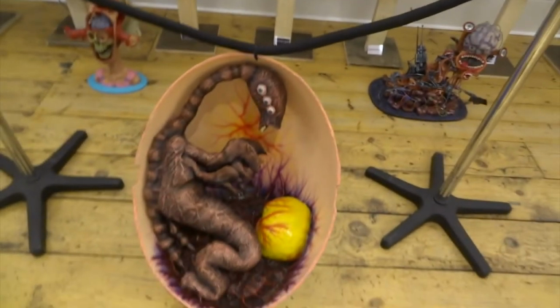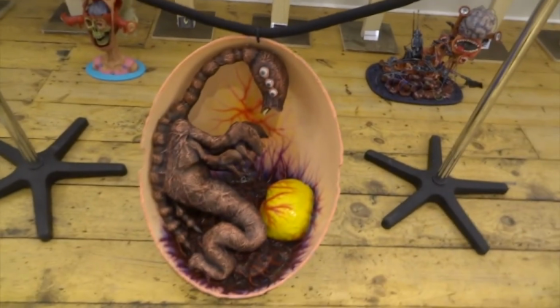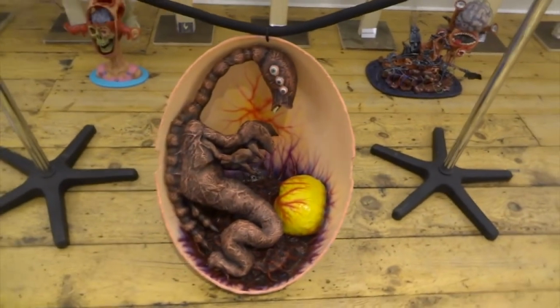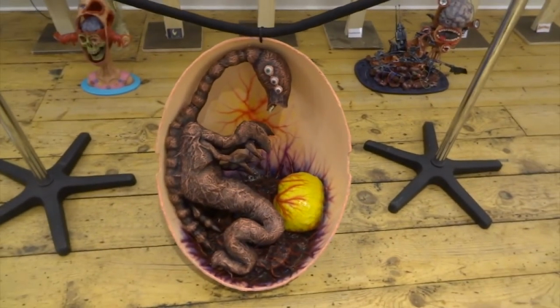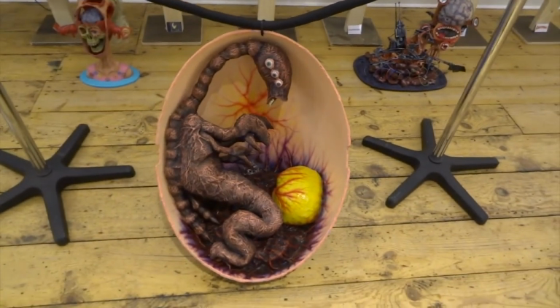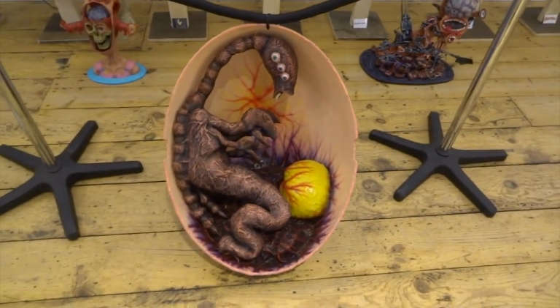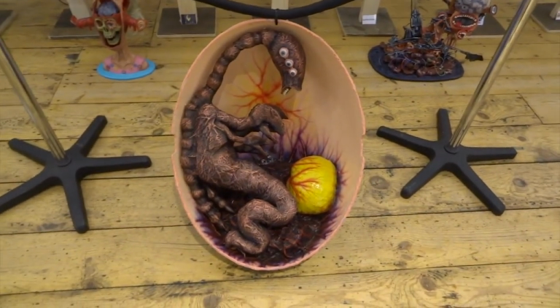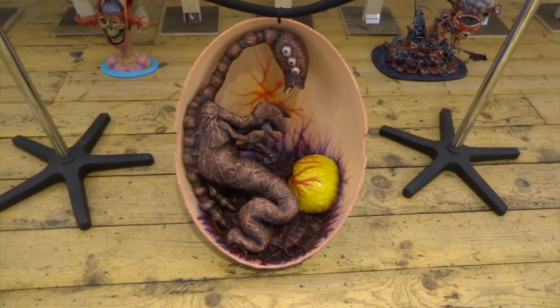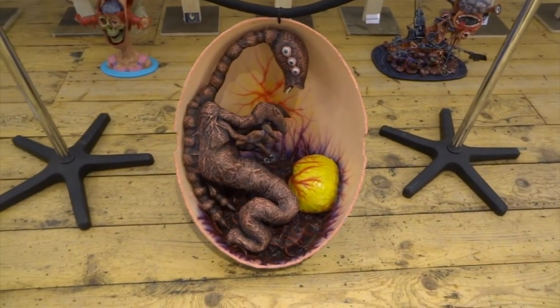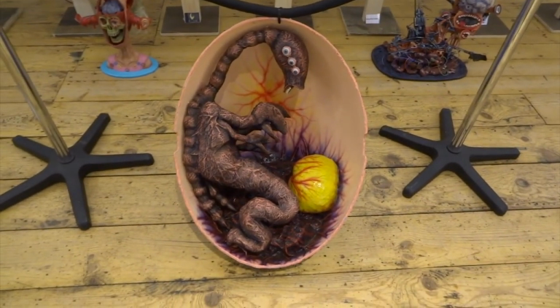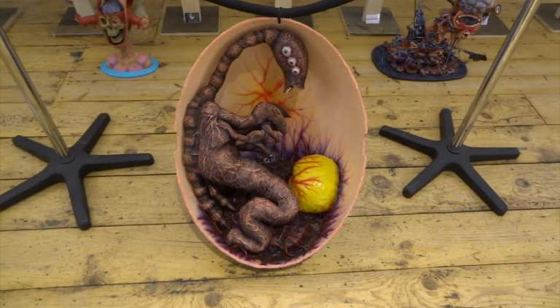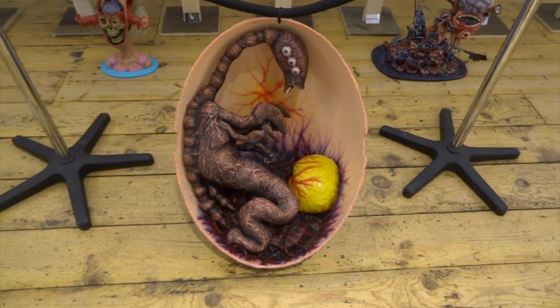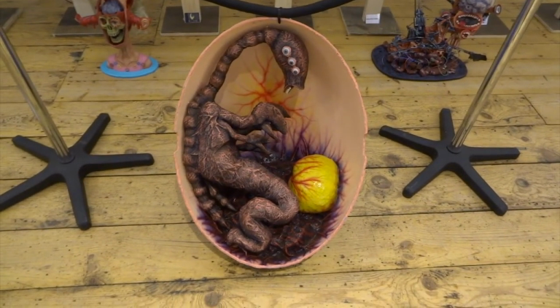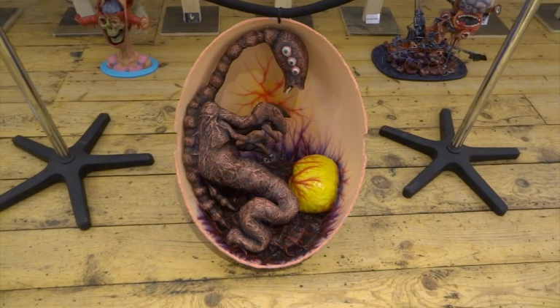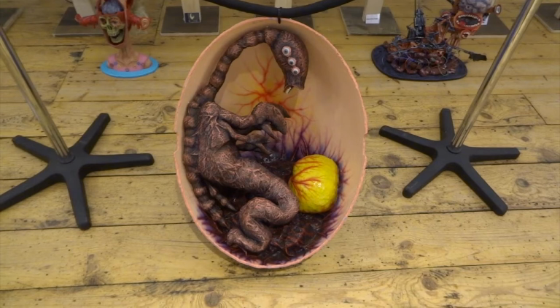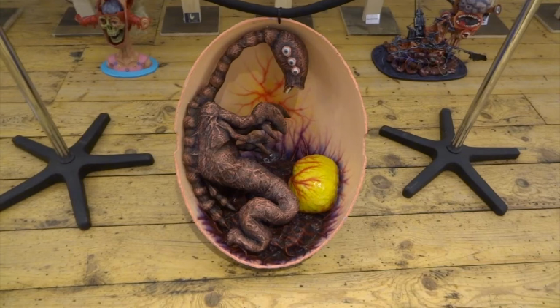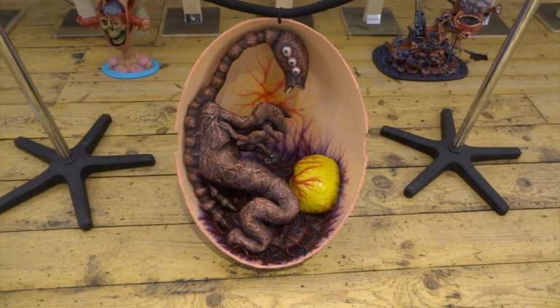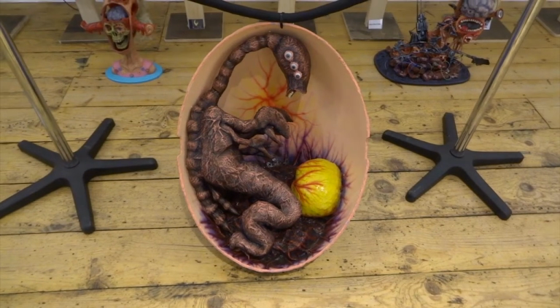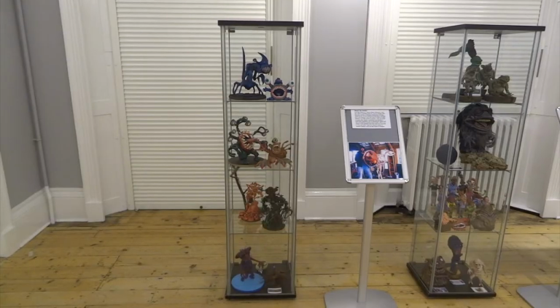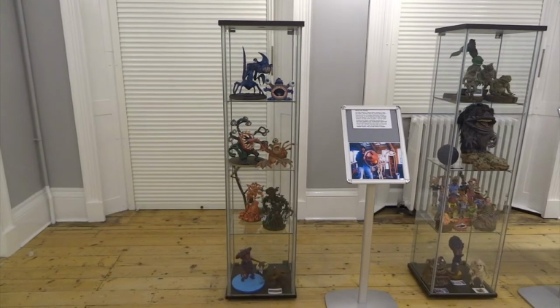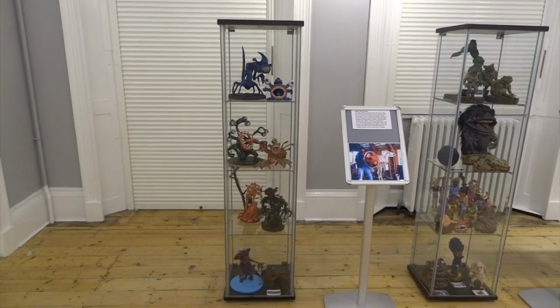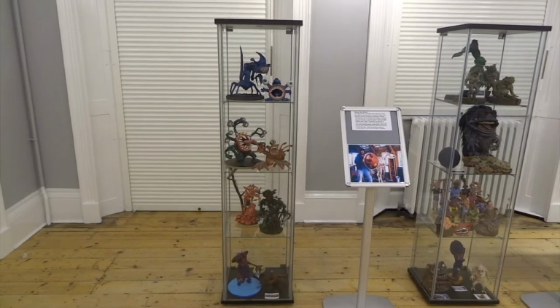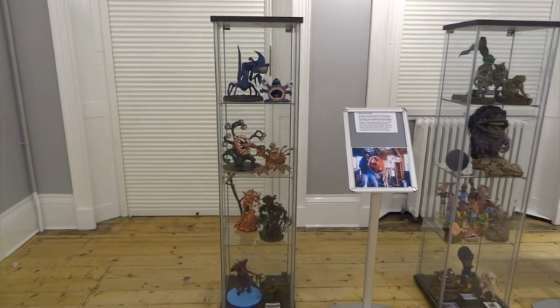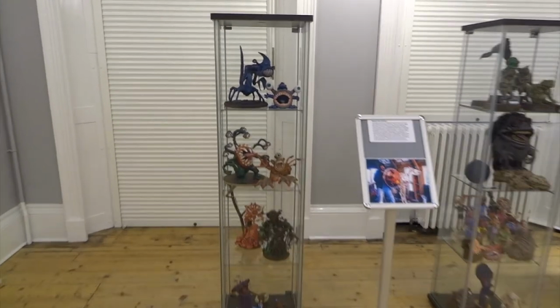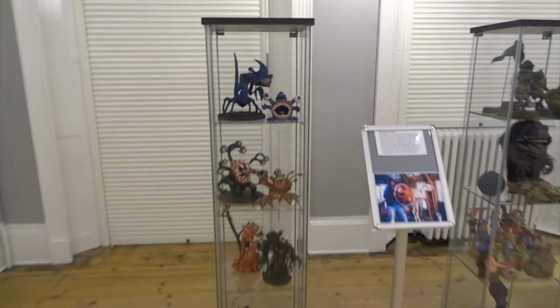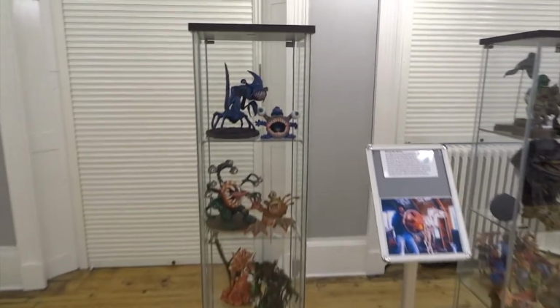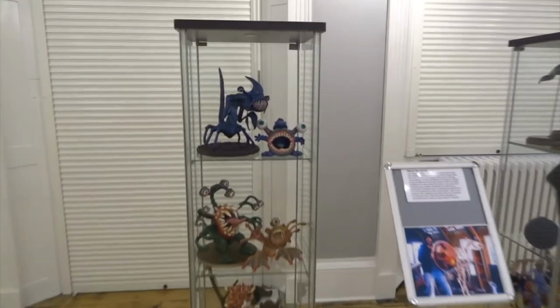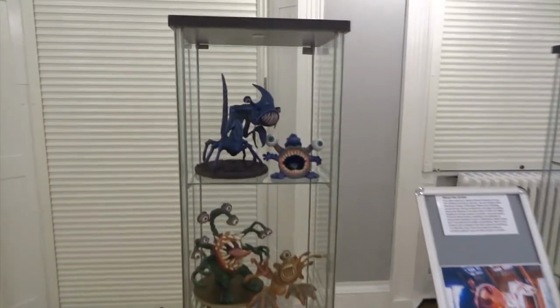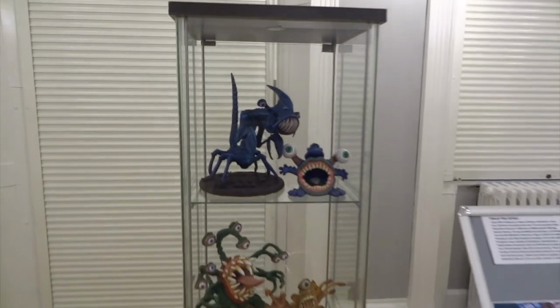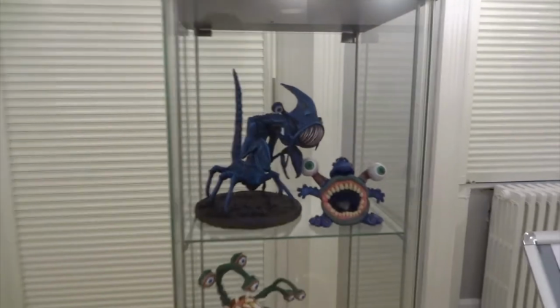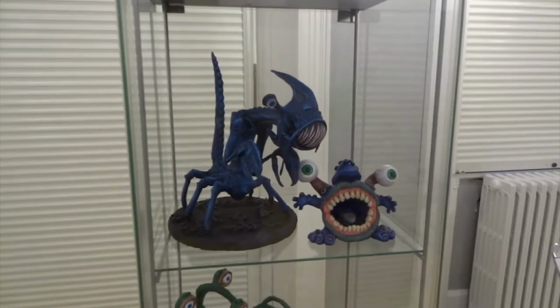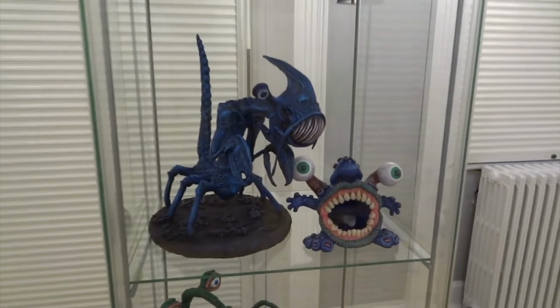Next we have an alien egg embryo that I made — this is just made using a child's egg chair that somebody had thrown out. Most of my smaller sculpts have ended up in these cabinets, mostly to protect them from children.